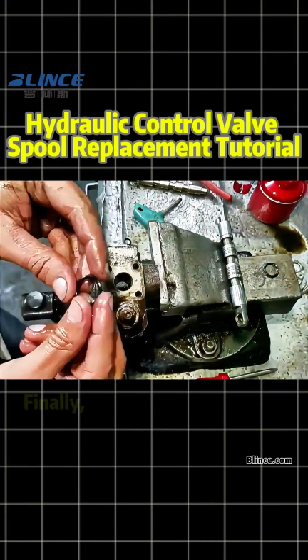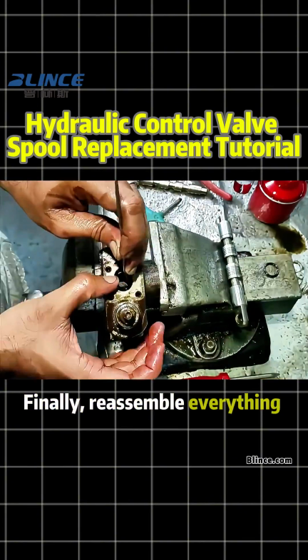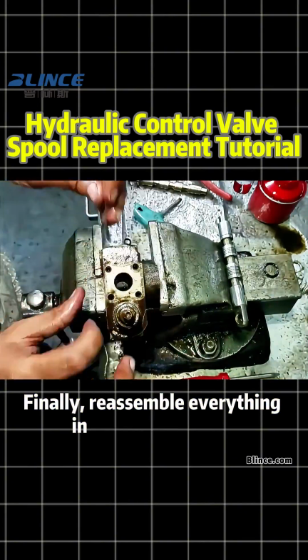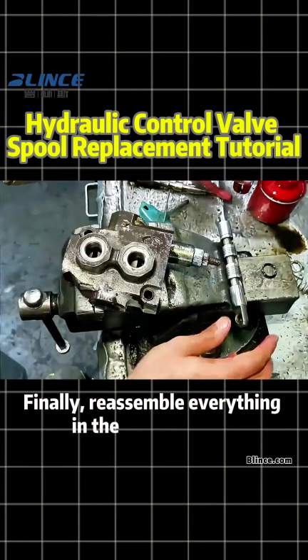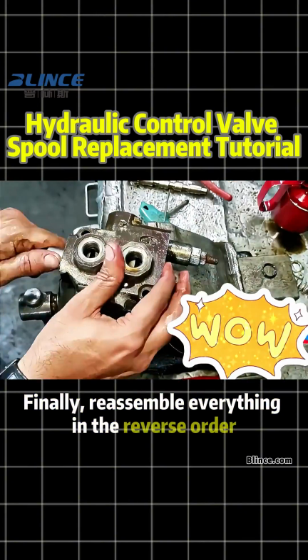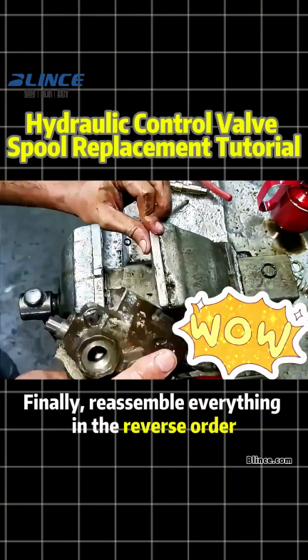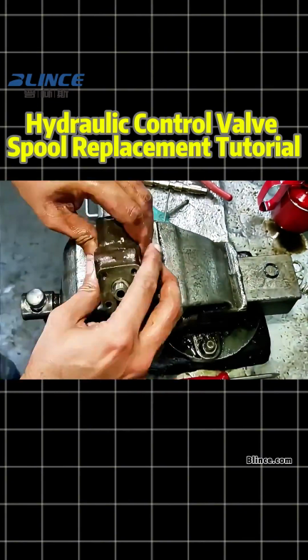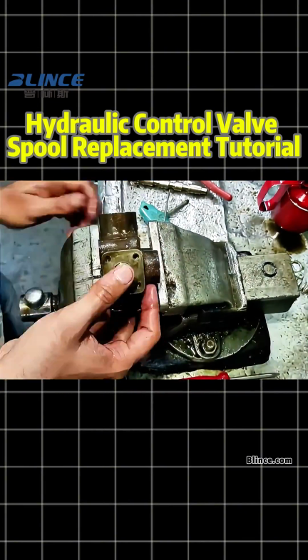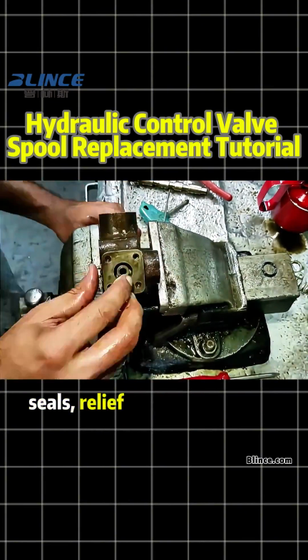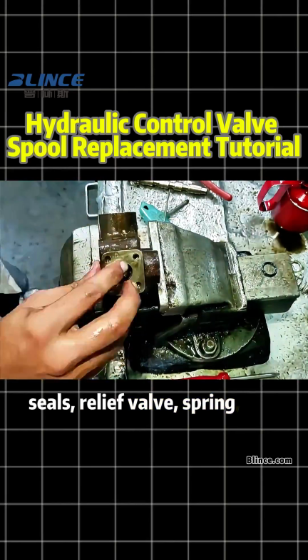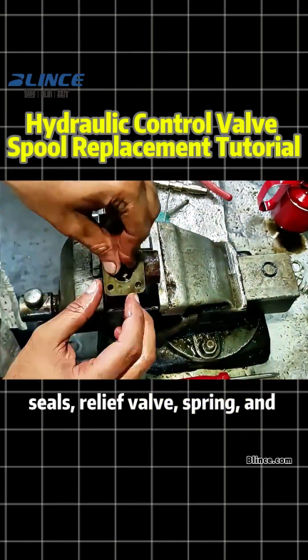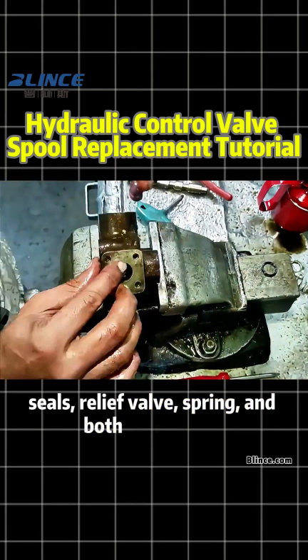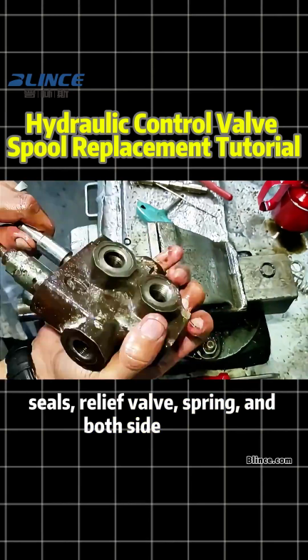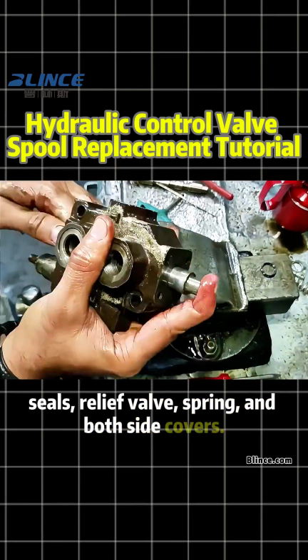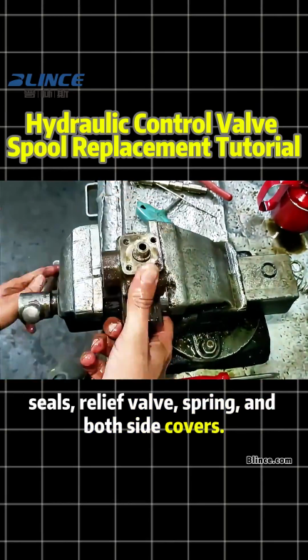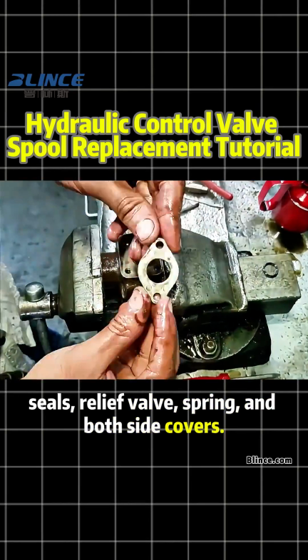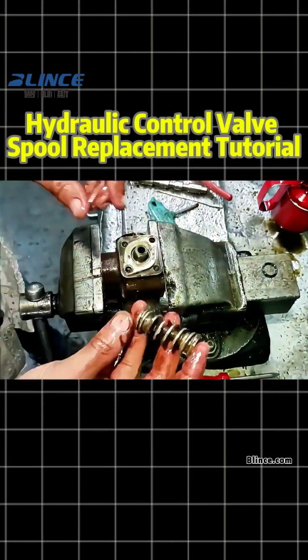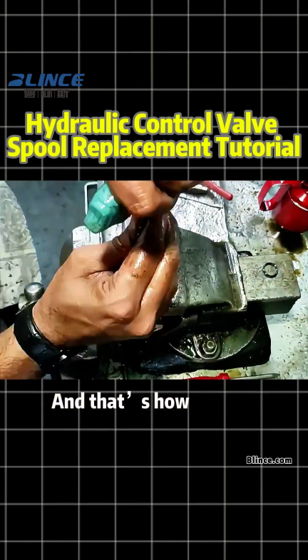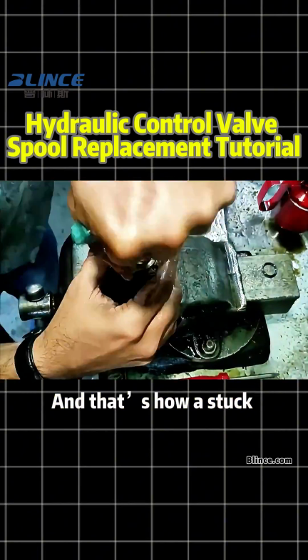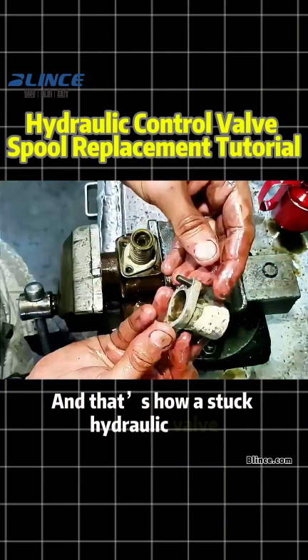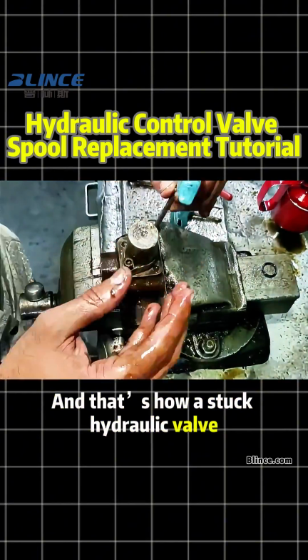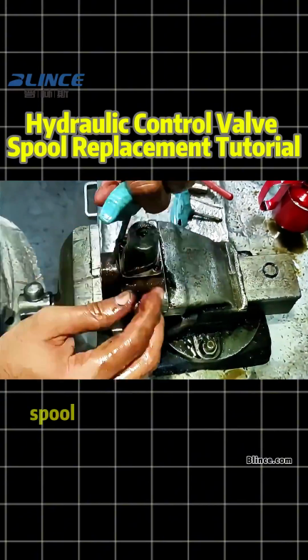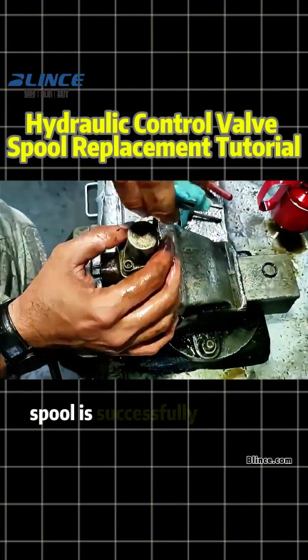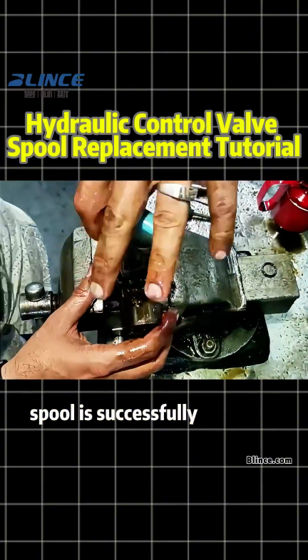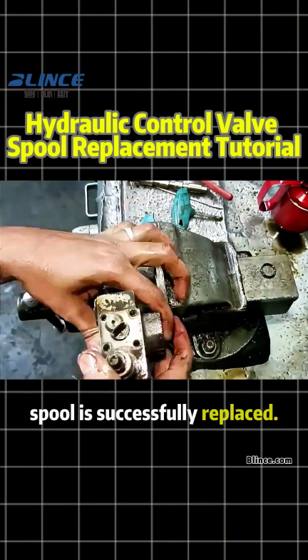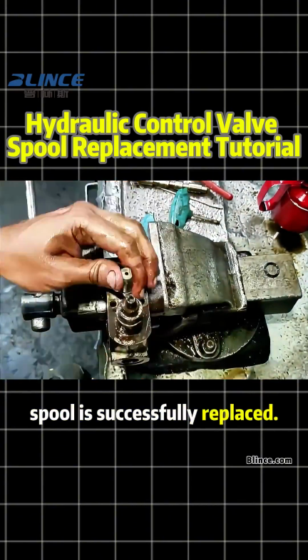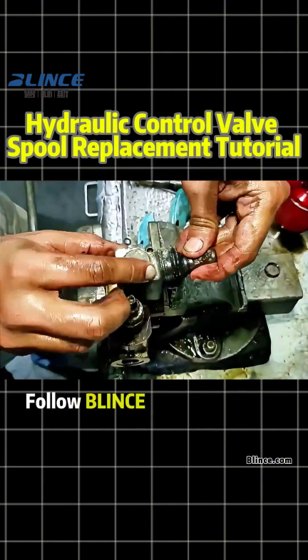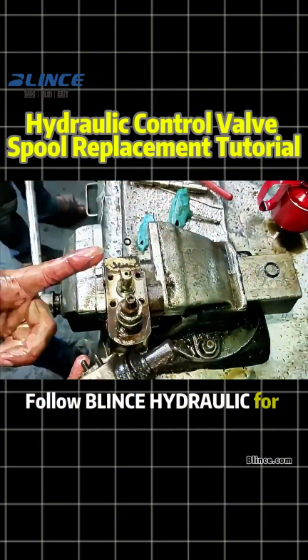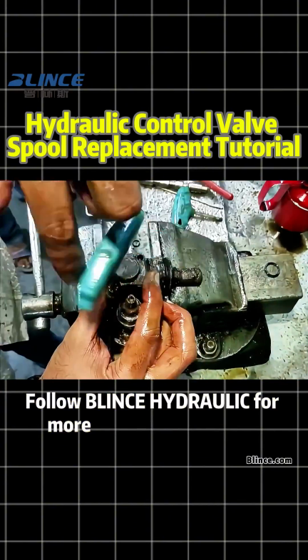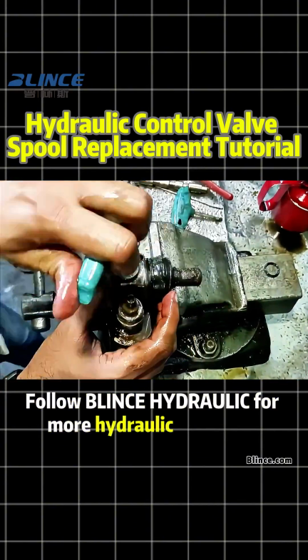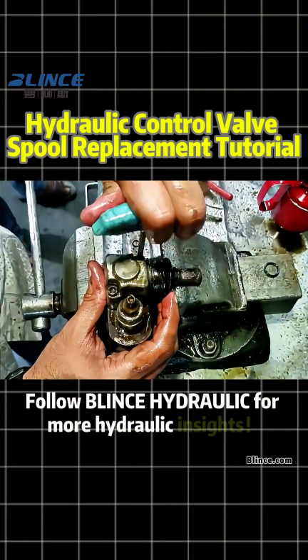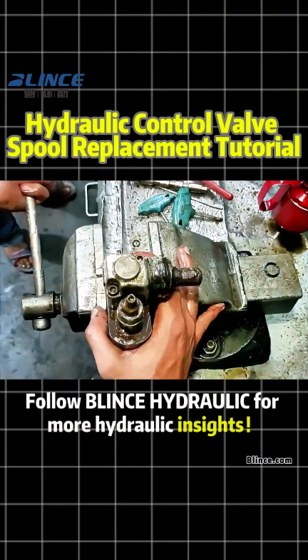Finally, reassemble everything in the reverse order — seals, relief valve, spring, and both side covers. And that's how a stuck hydraulic valve spool is successfully replaced. Follow Blintz Hydraulic for more hydraulic insights.